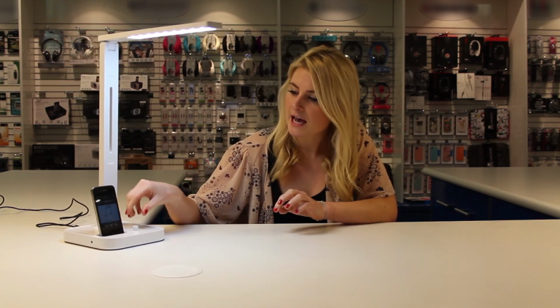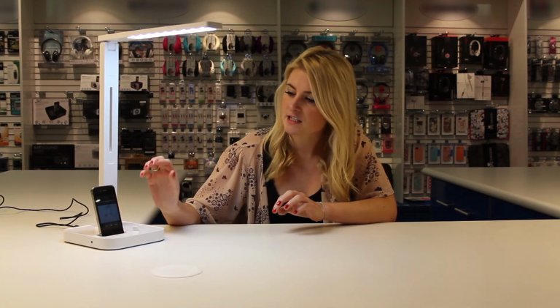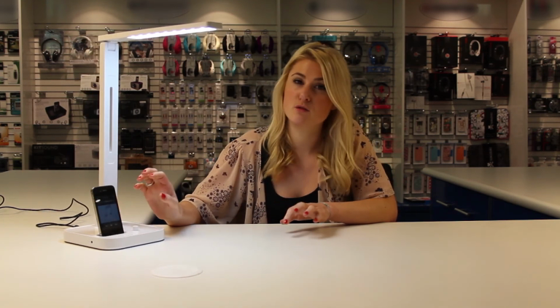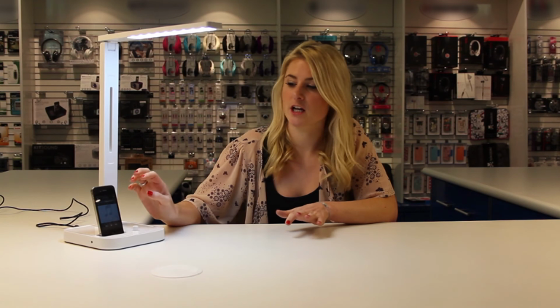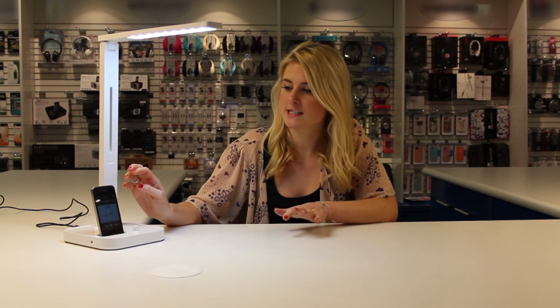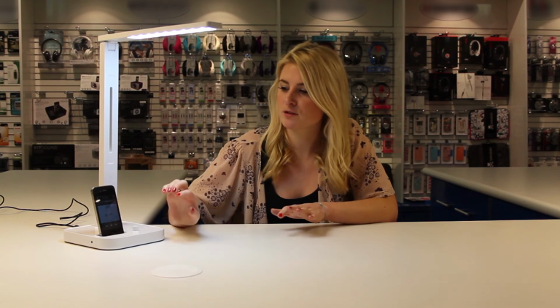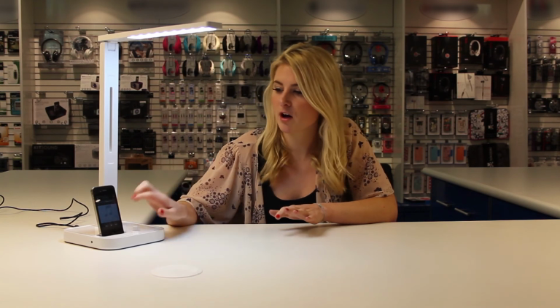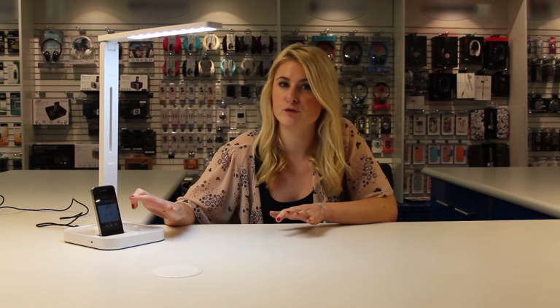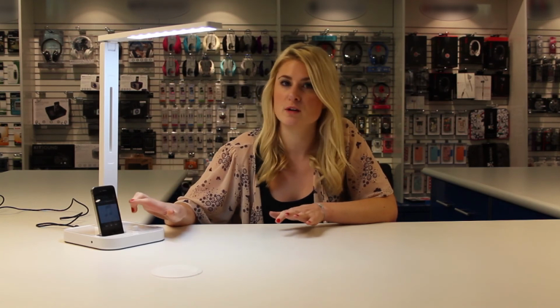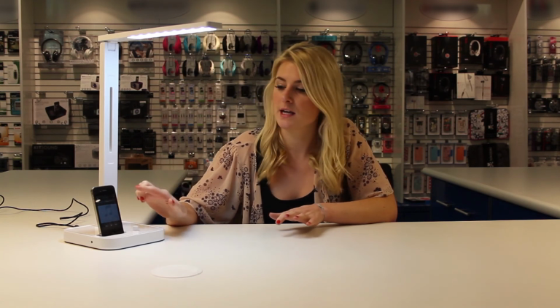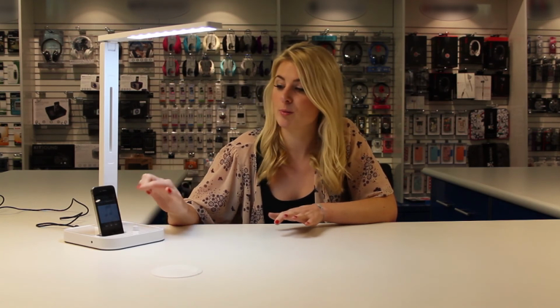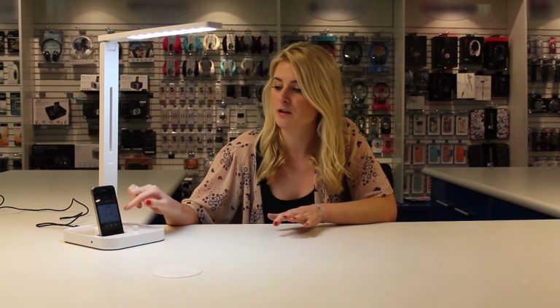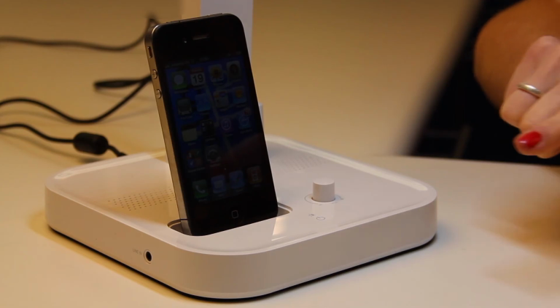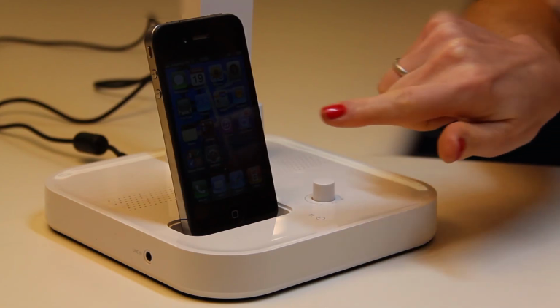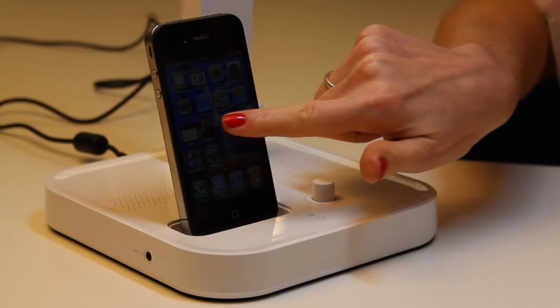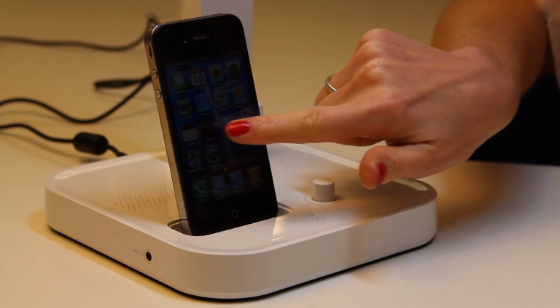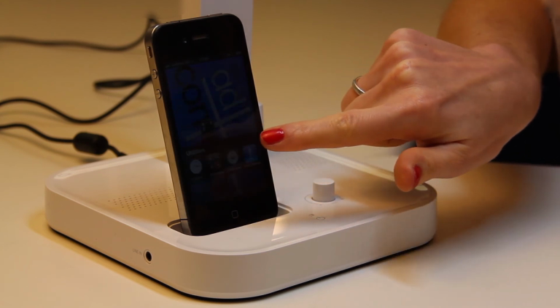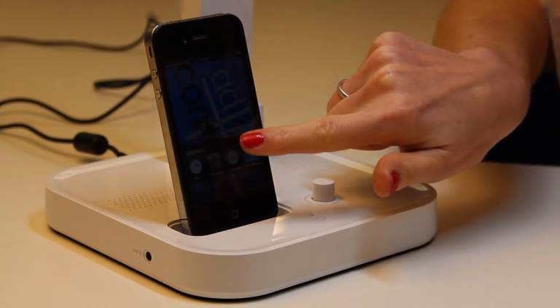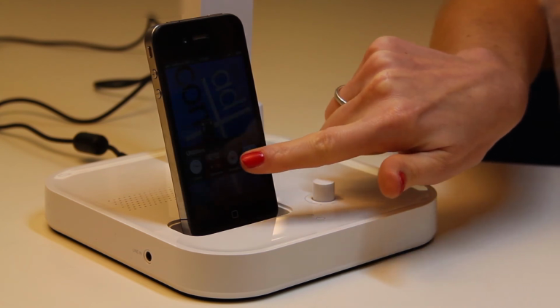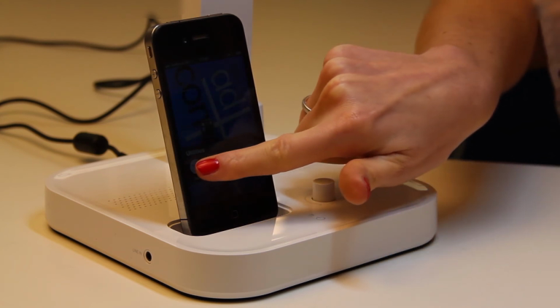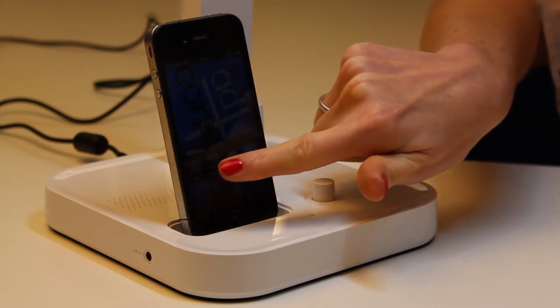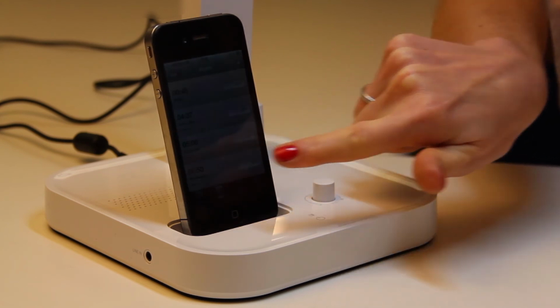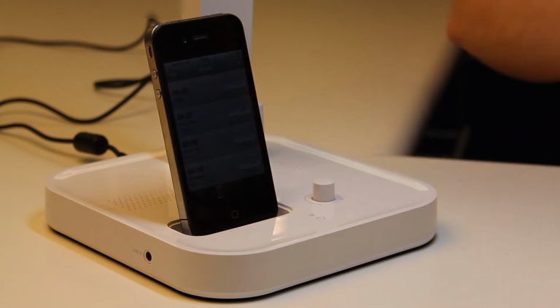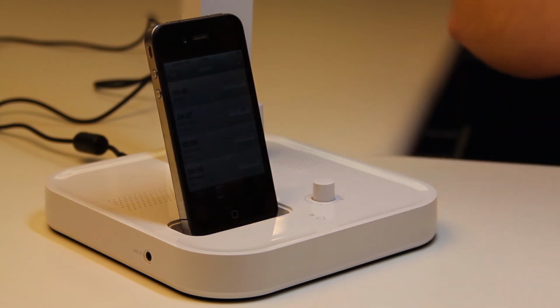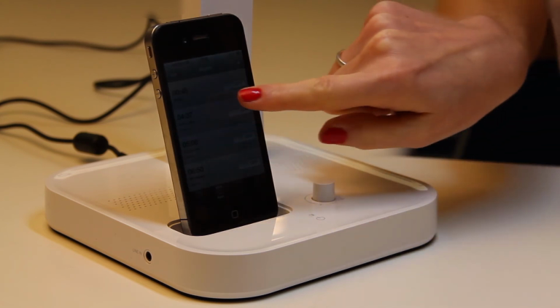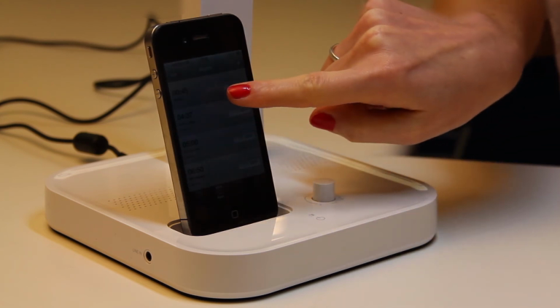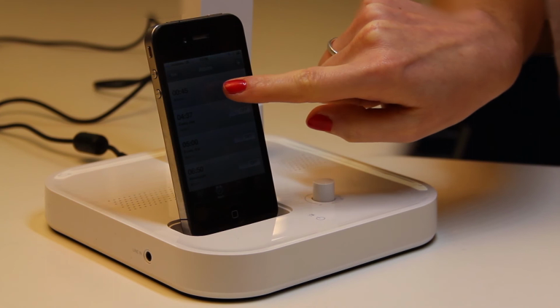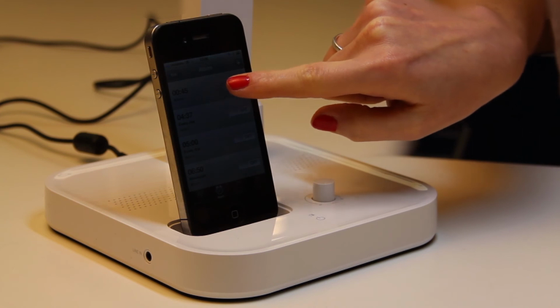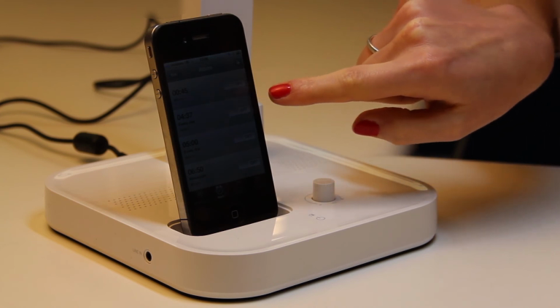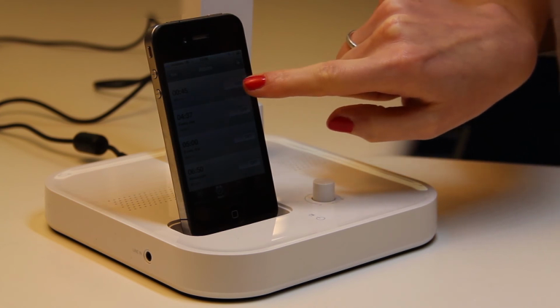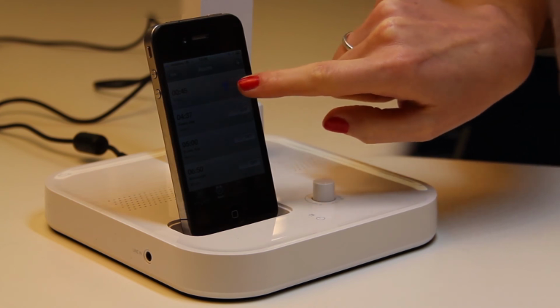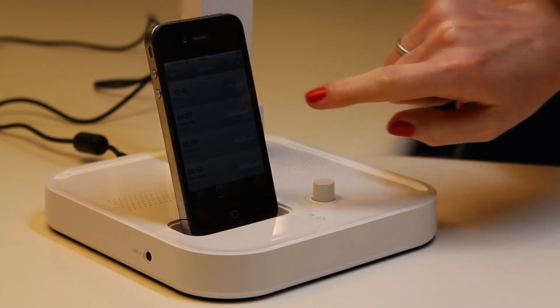Another really cool feature is that if you set your alarm on your phone it will play through the speakers. So if you've got trouble waking up in the morning it's a really good feature — it just makes it even louder.